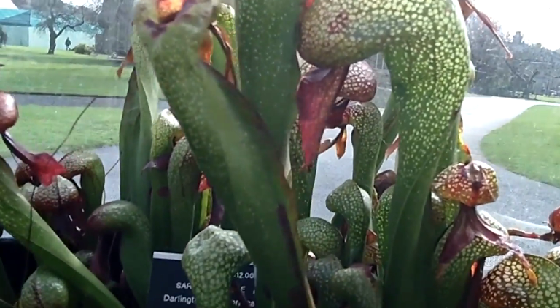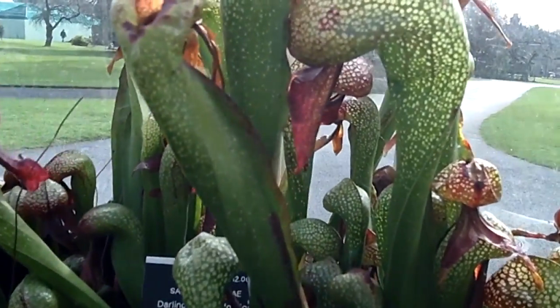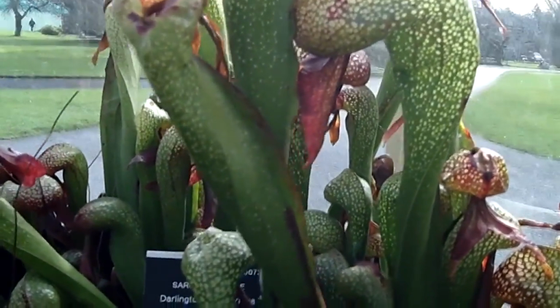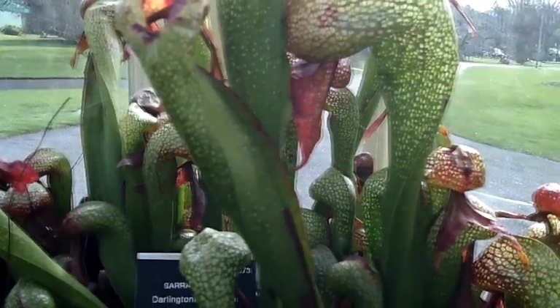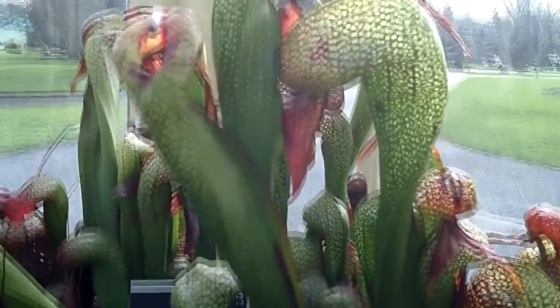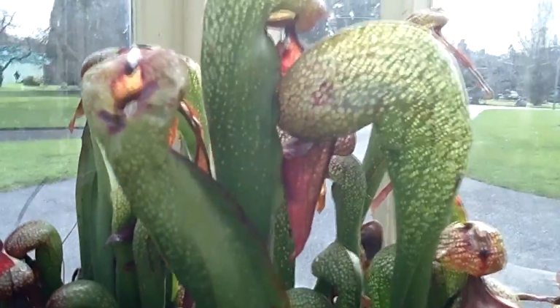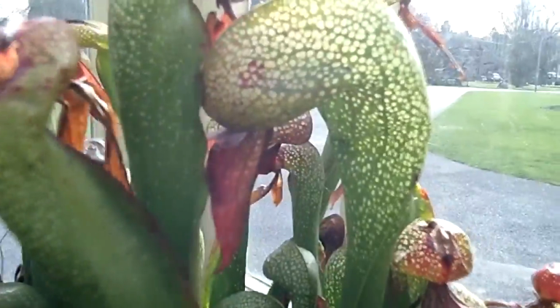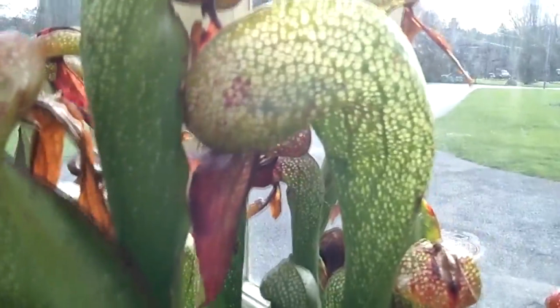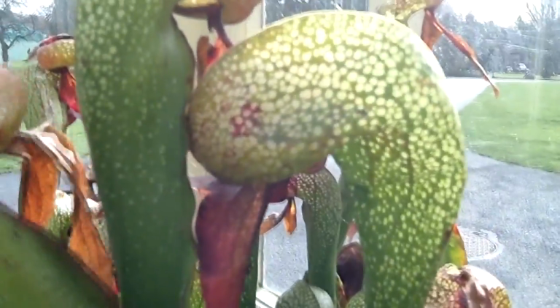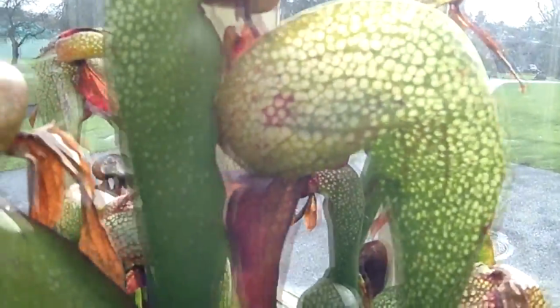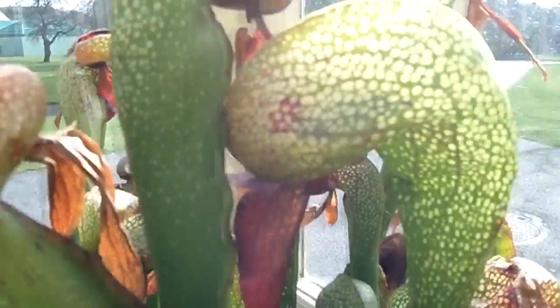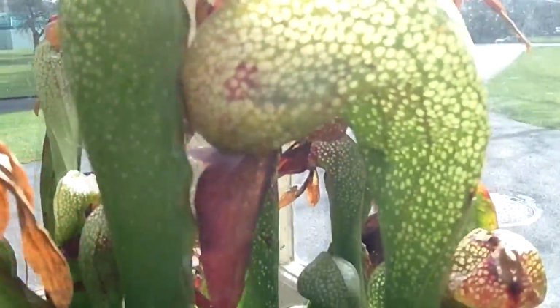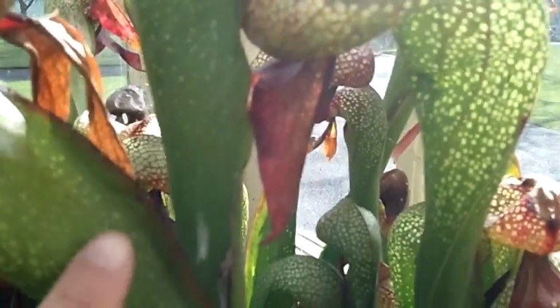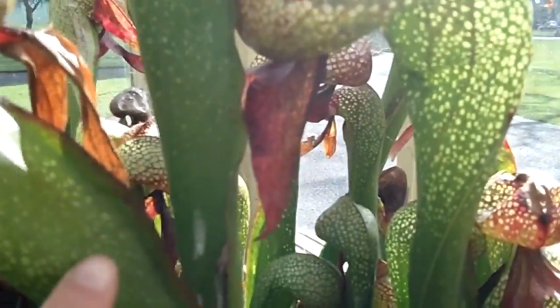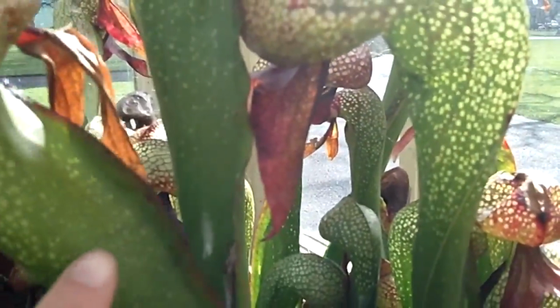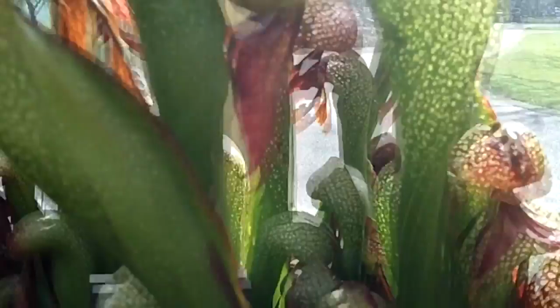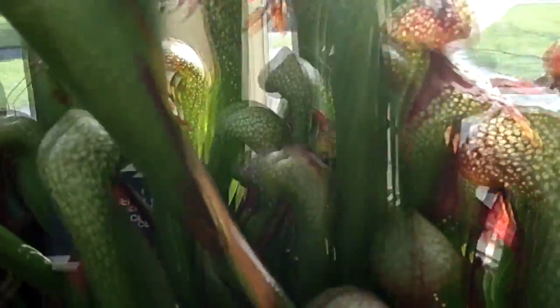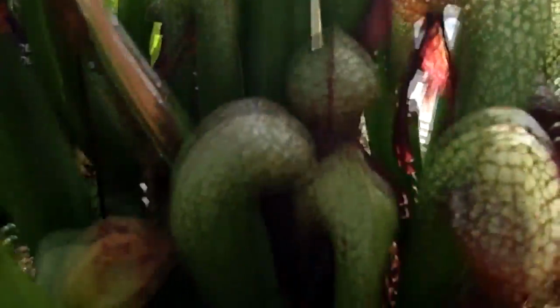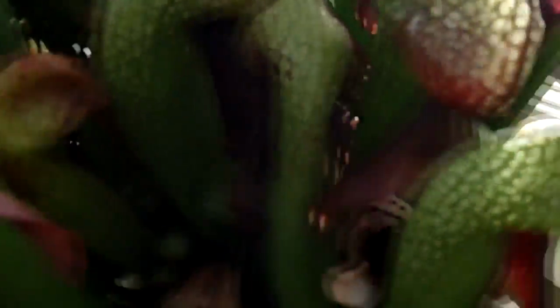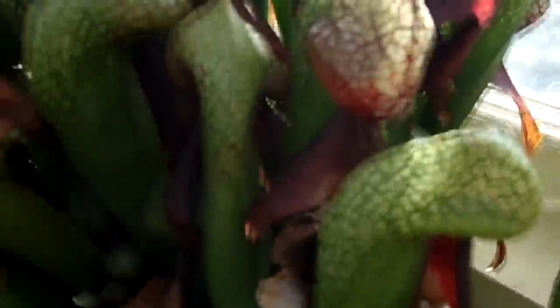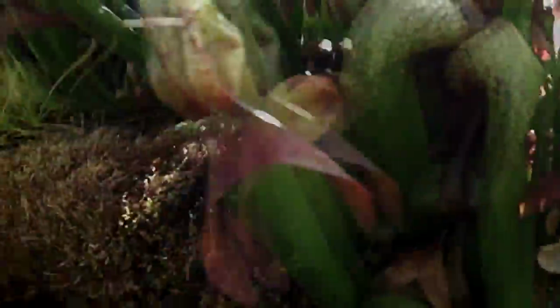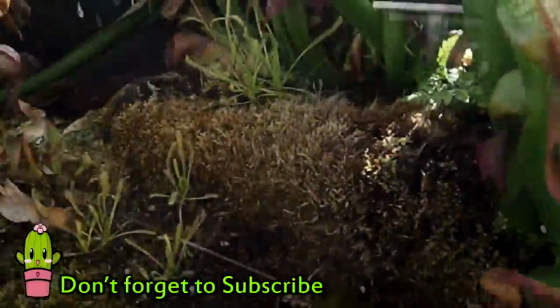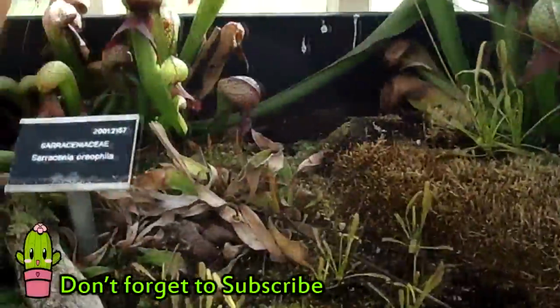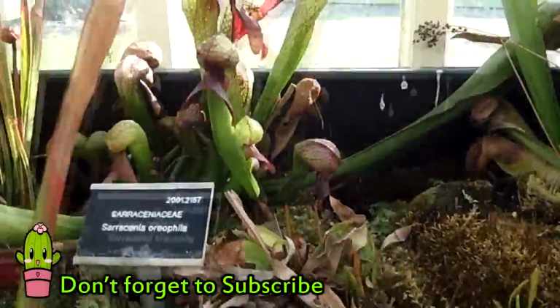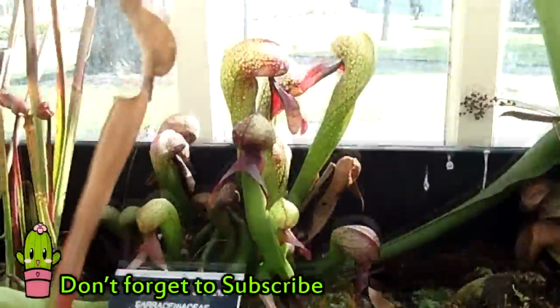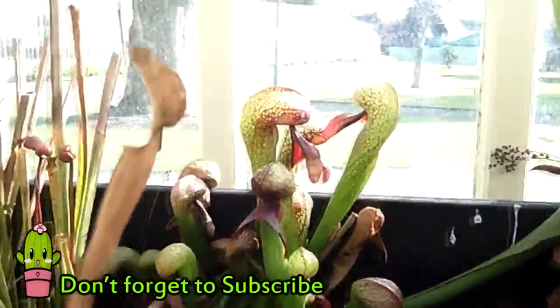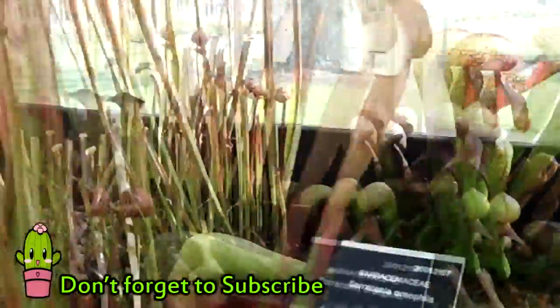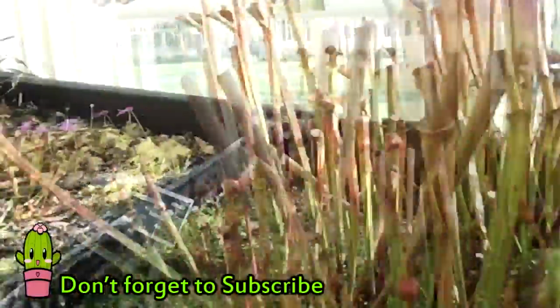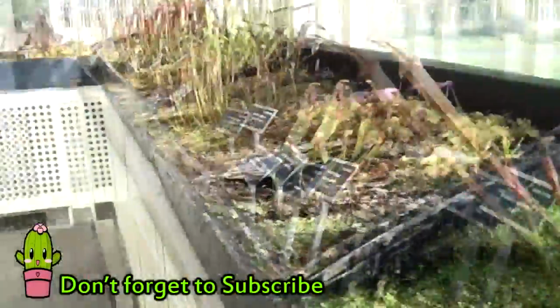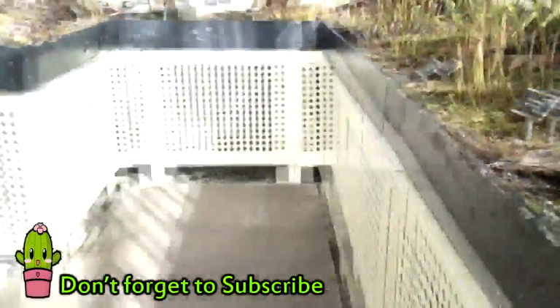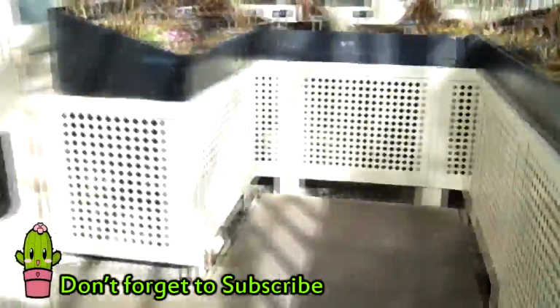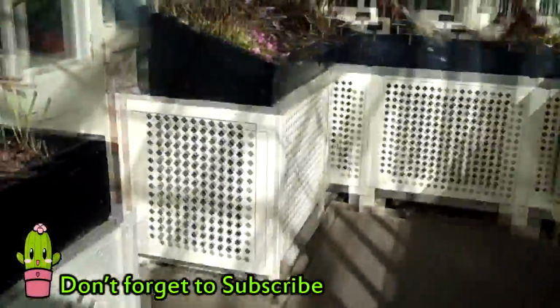This side has the Sarracenias here, these Darlingtonias — they actually look like little fish with little tails, don't they? They're really like fish tails, they're wacky. That's really amazing, and I just wanted to share that with you all.